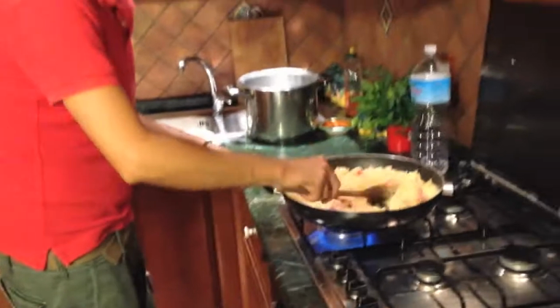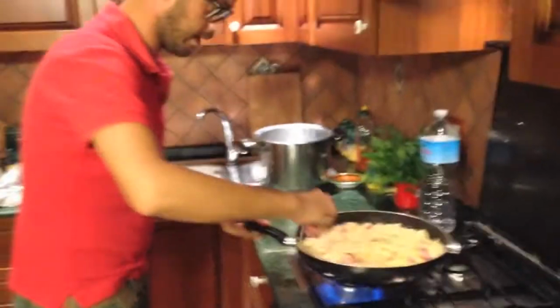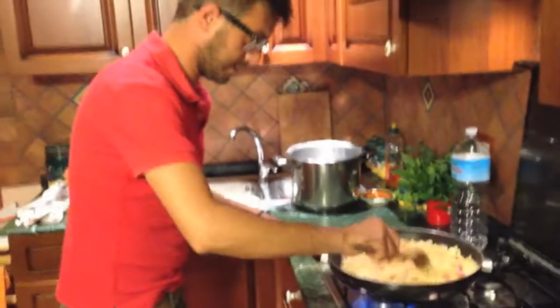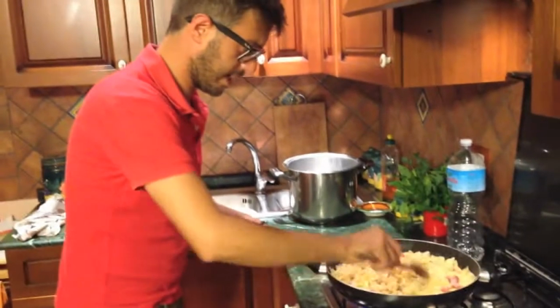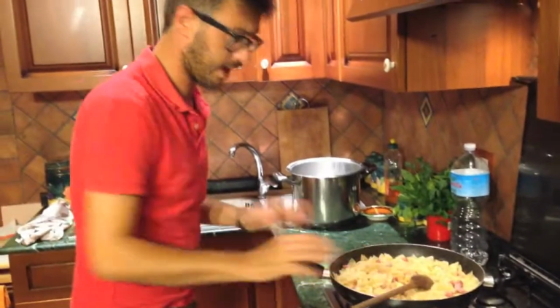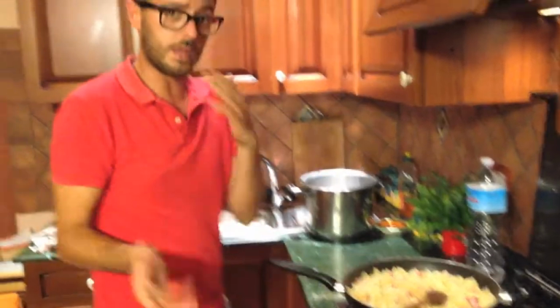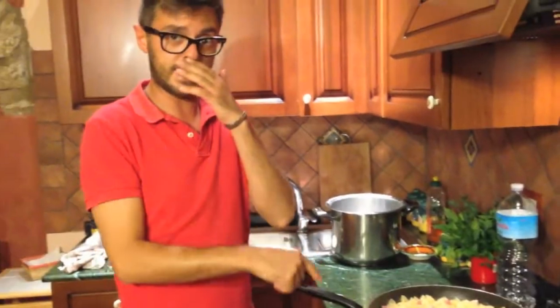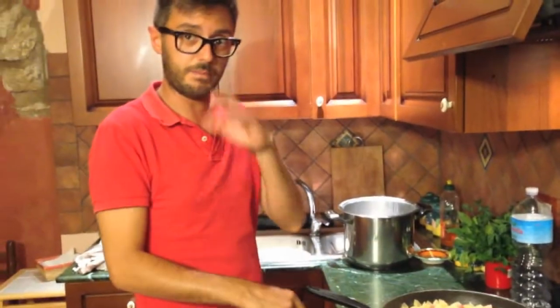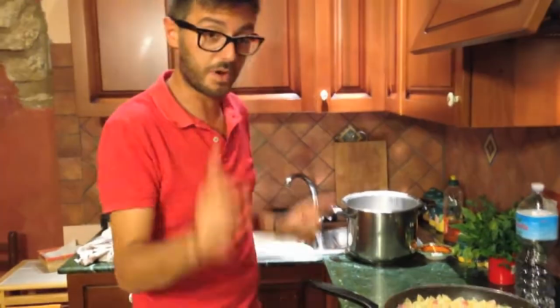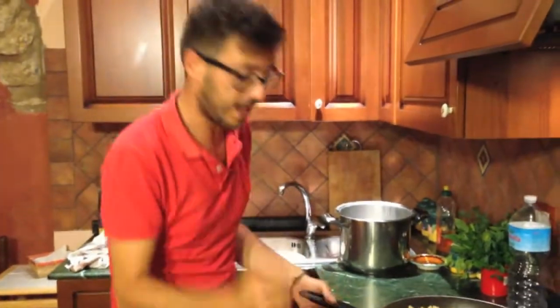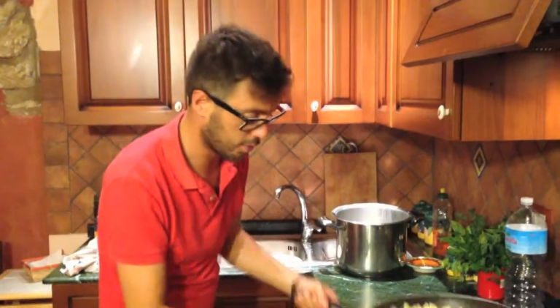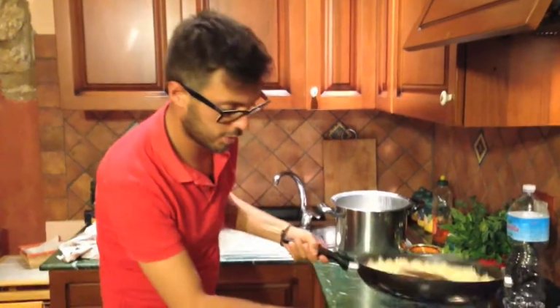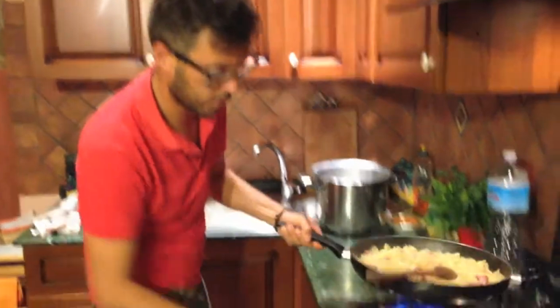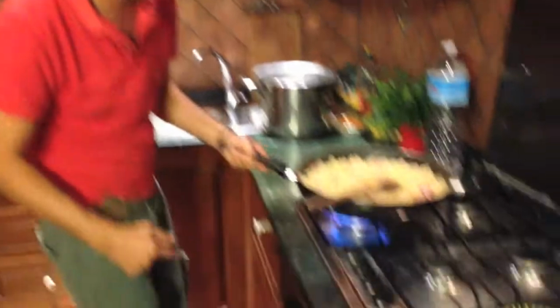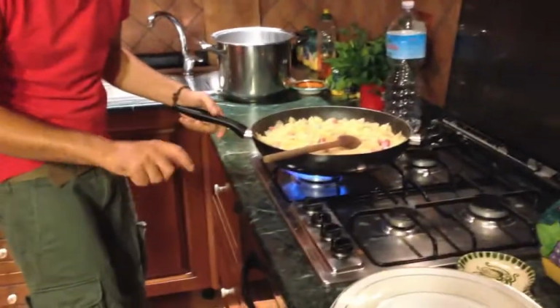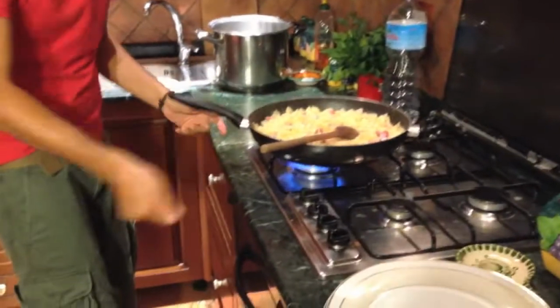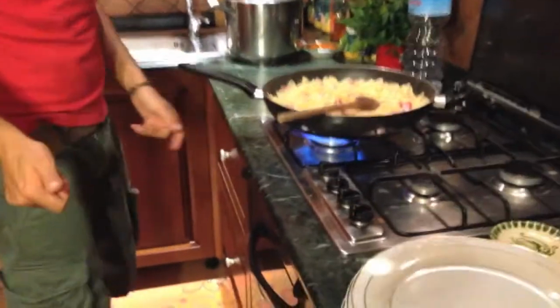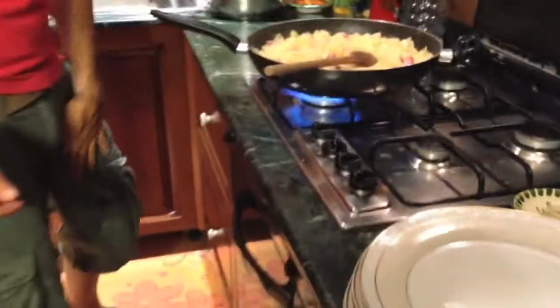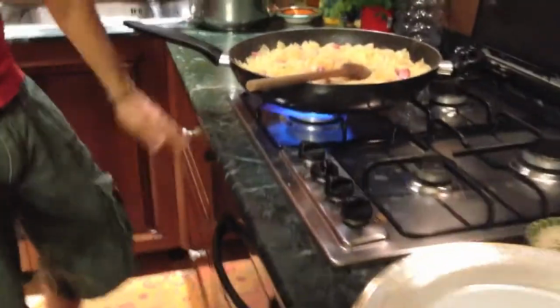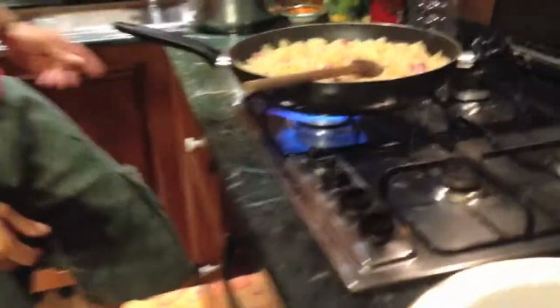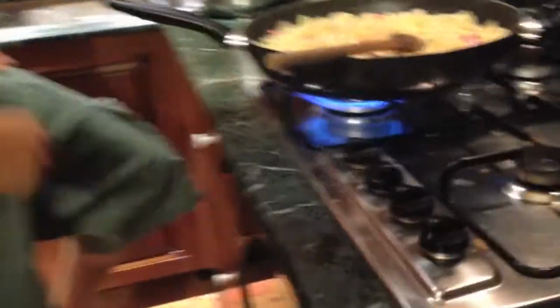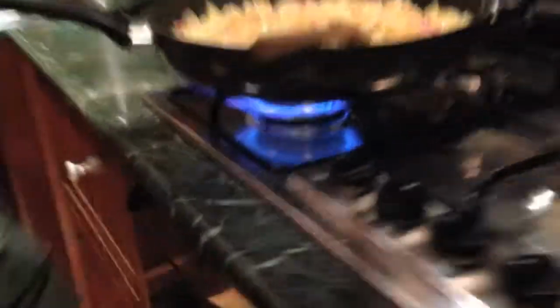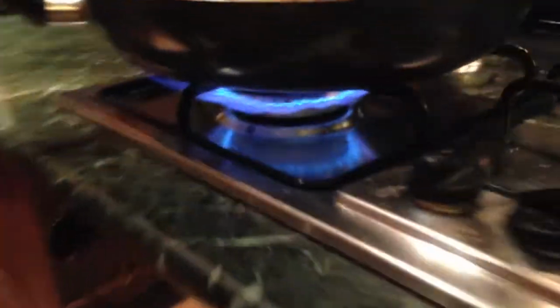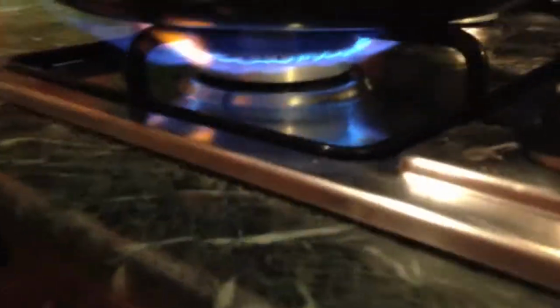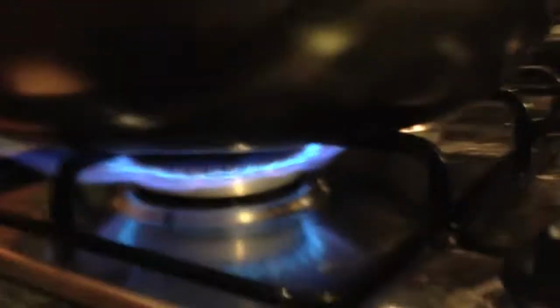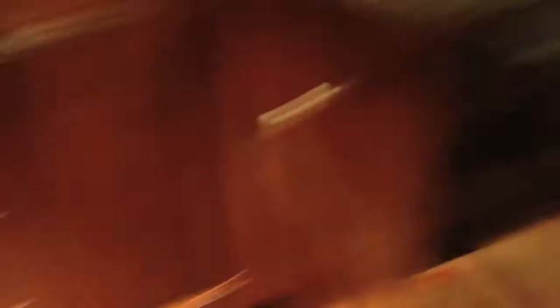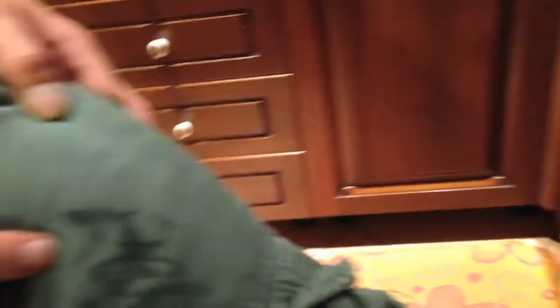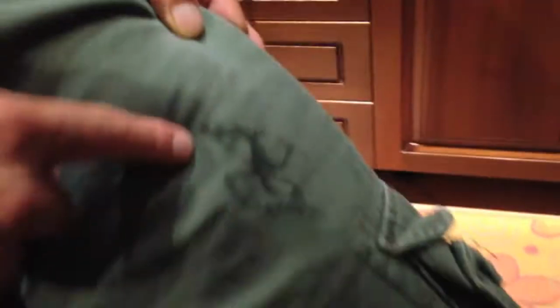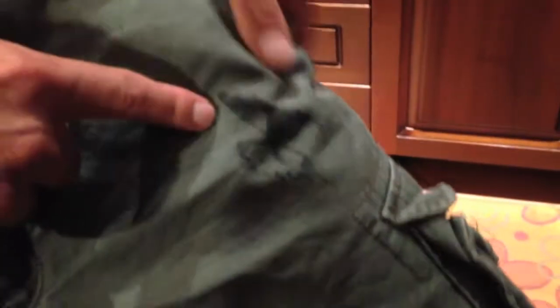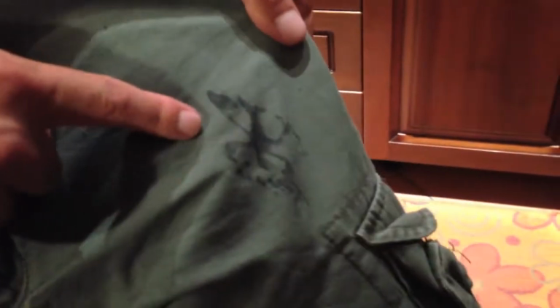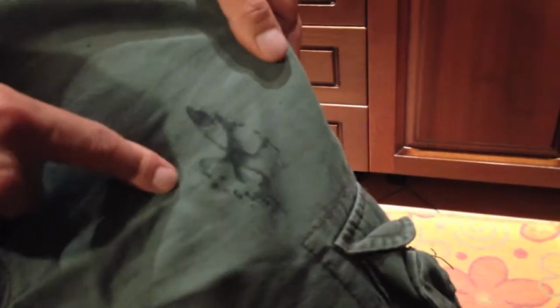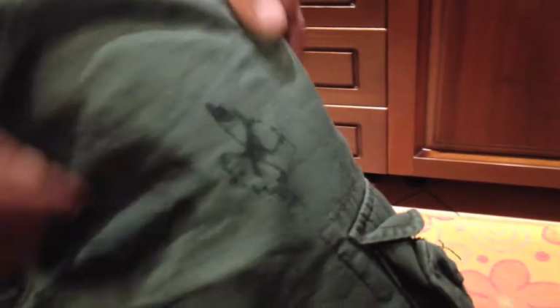Now it's ready. We can put the eggs. The important thing is to reduce the heat a little bit. We have a little piece — beautiful, beautiful!